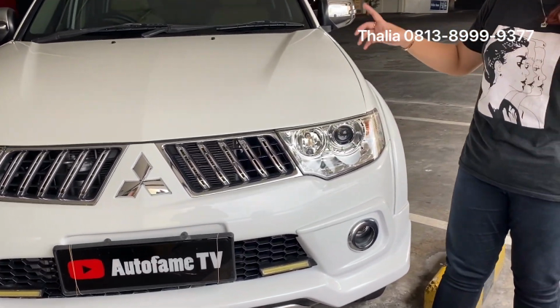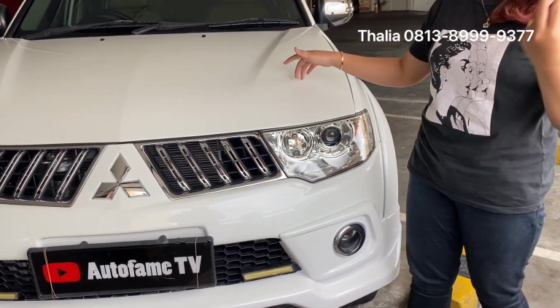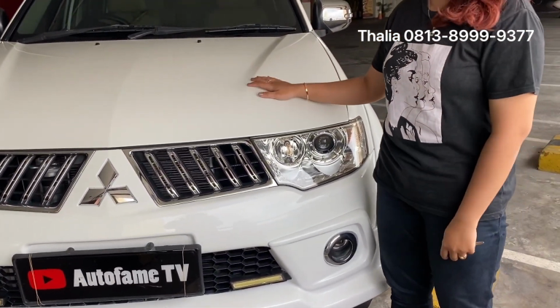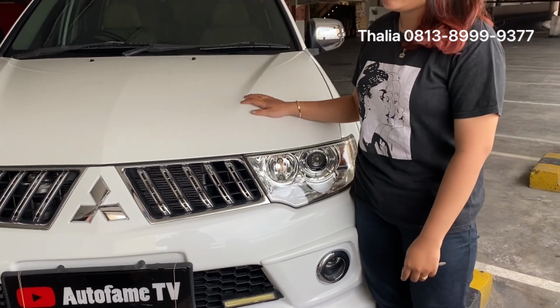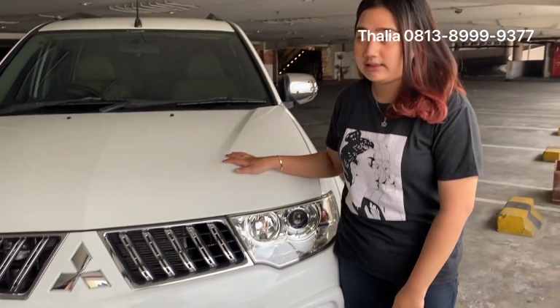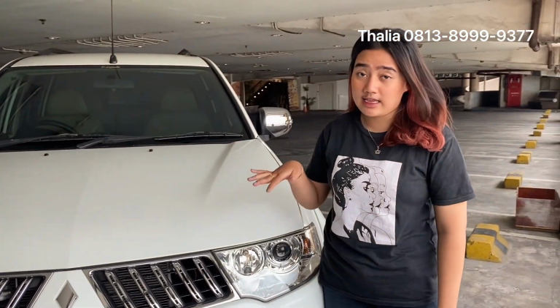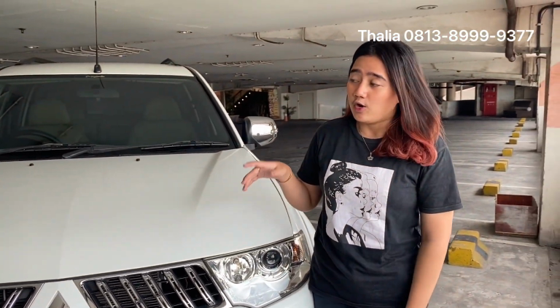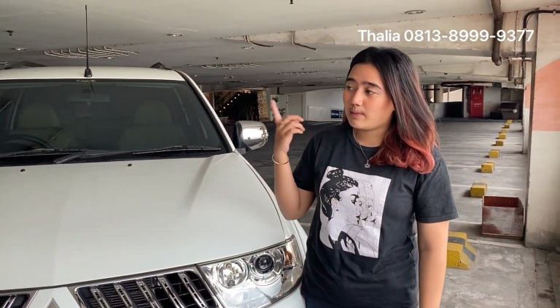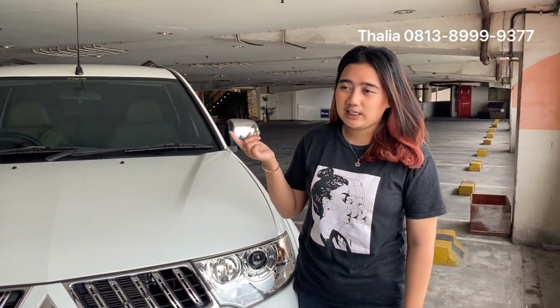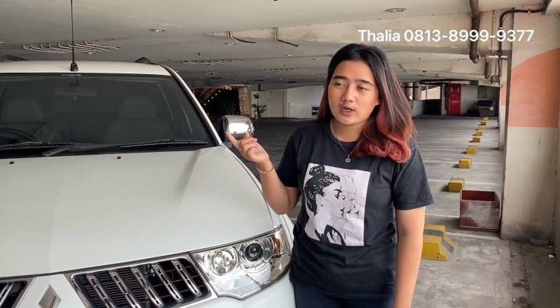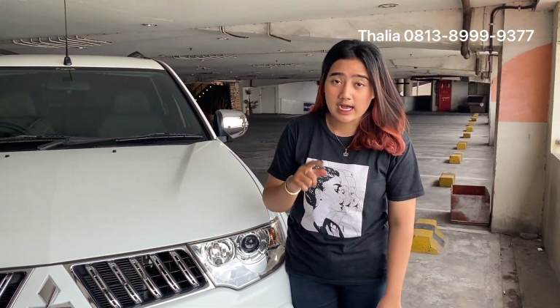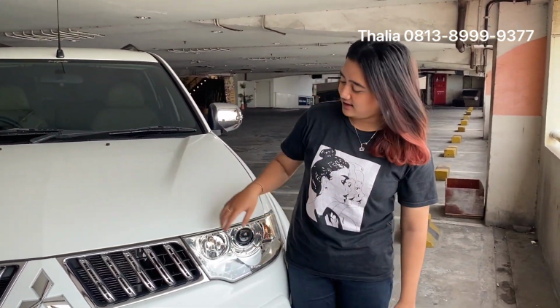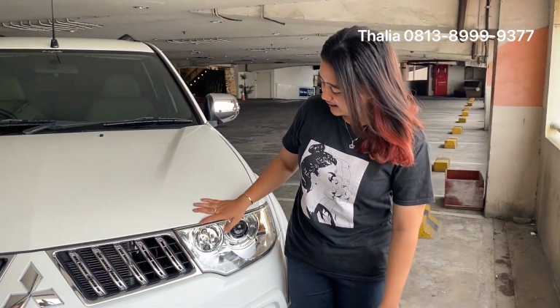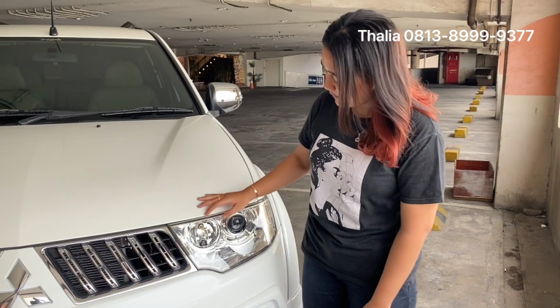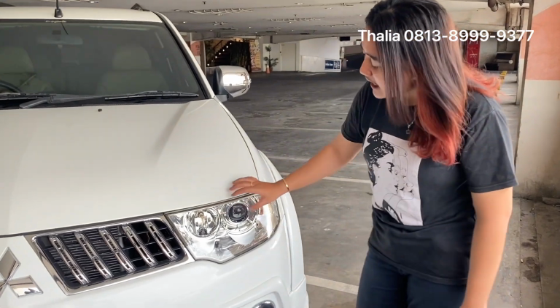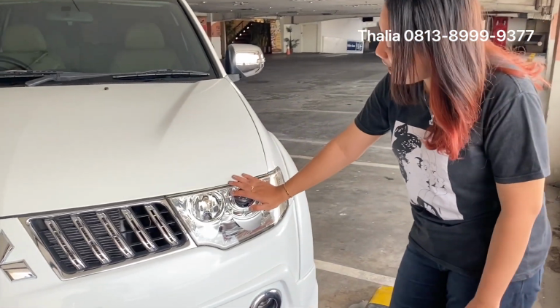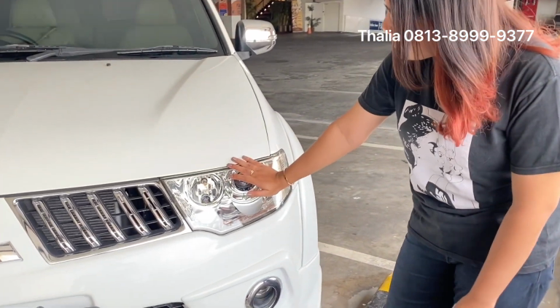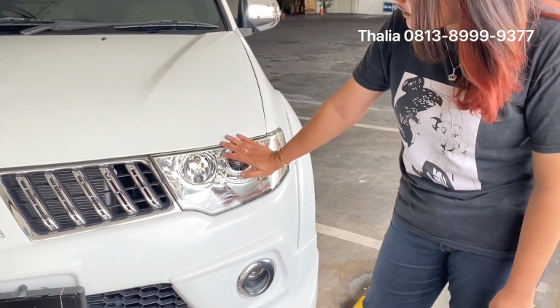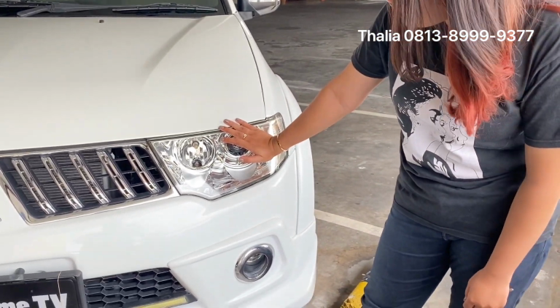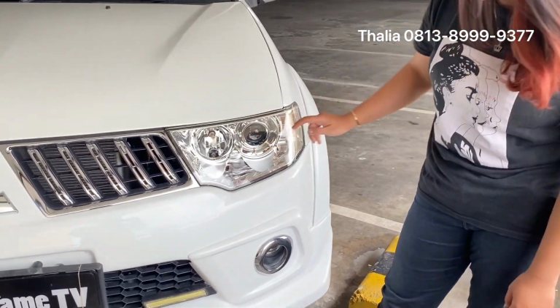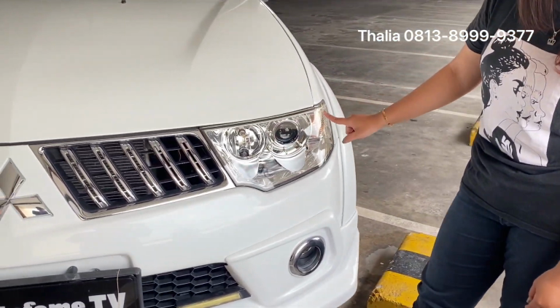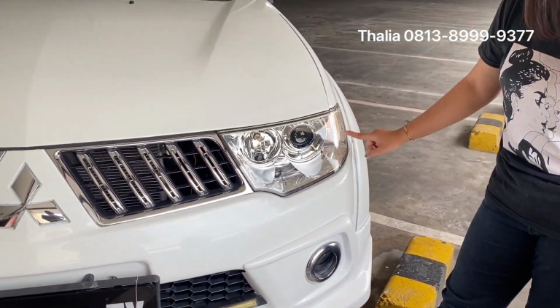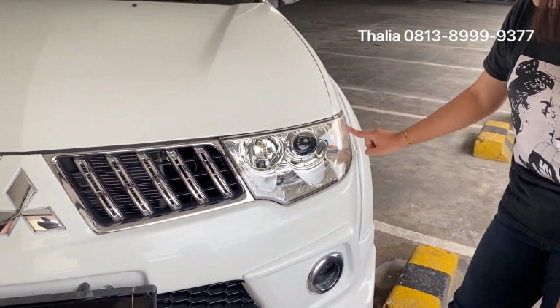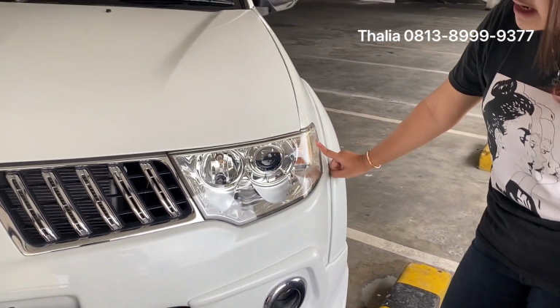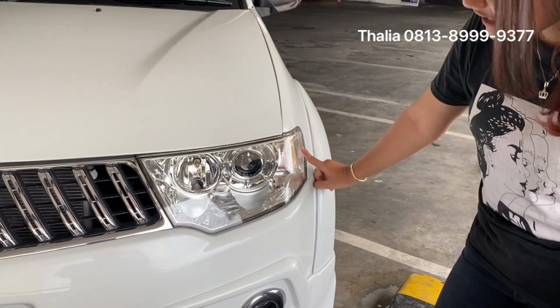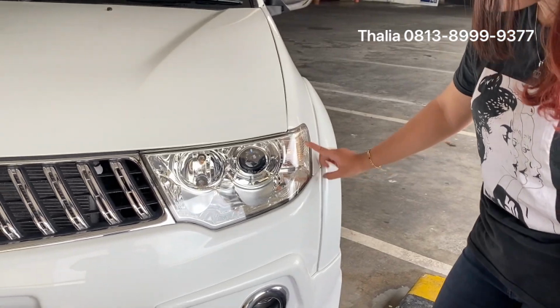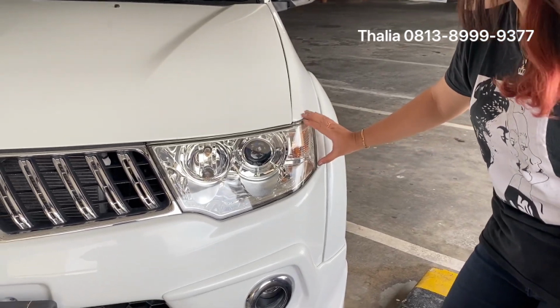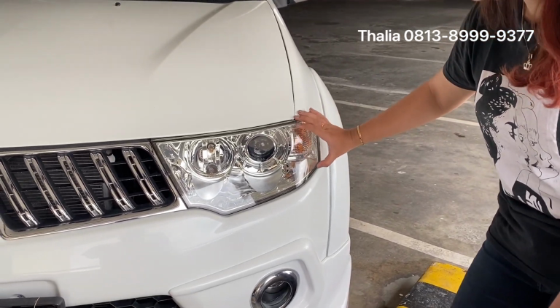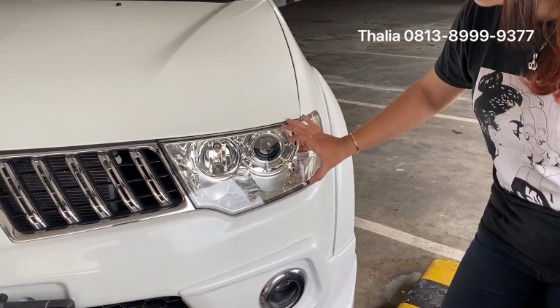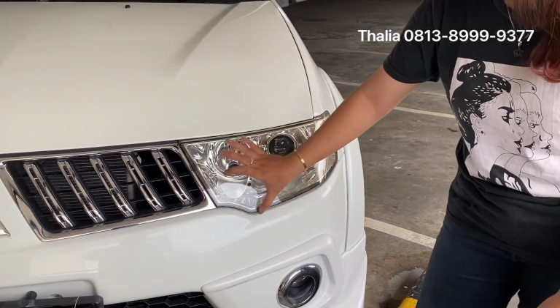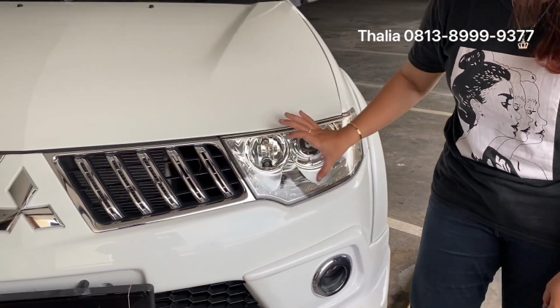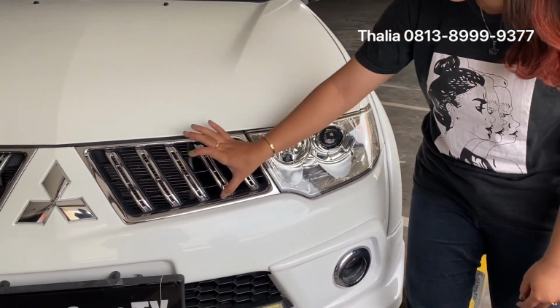For the class, this is the middle of the class. For the top of the class, there is a daytime running light part. For the headlamp, it's projector. The lamp is still normal. Now for the headlamp, it's a big deal.